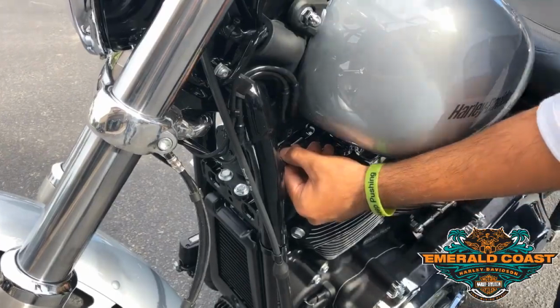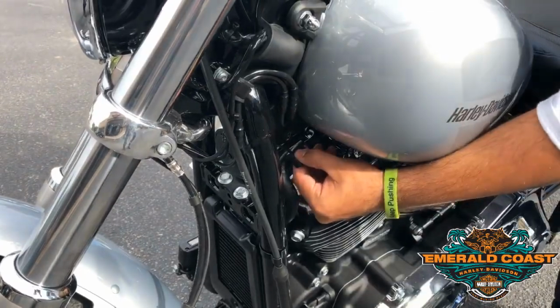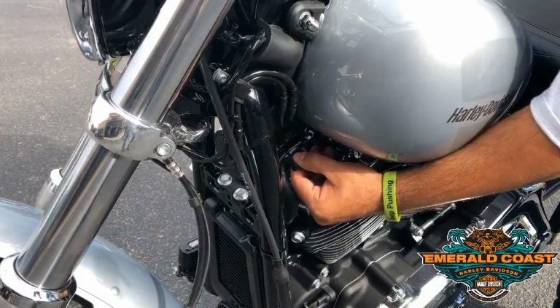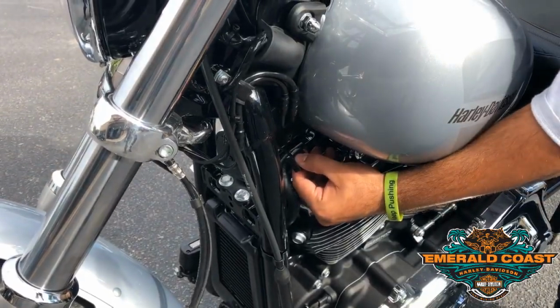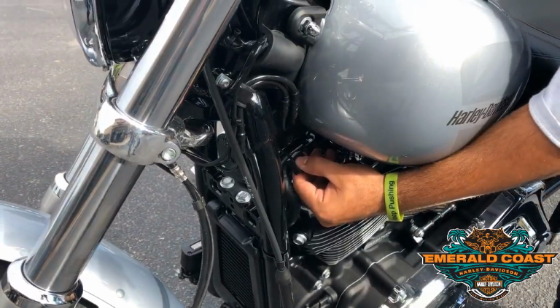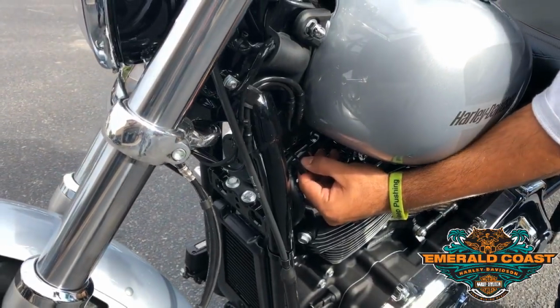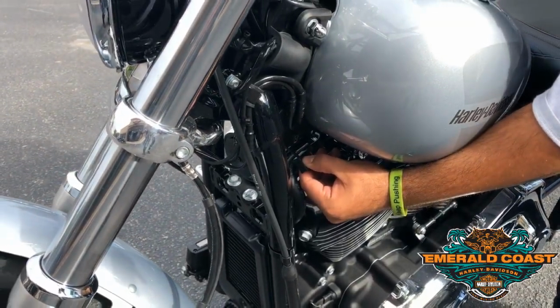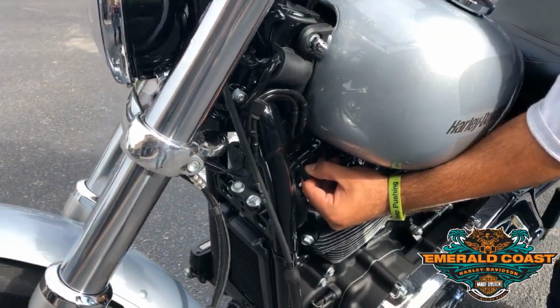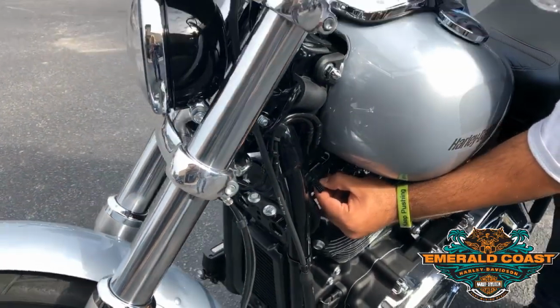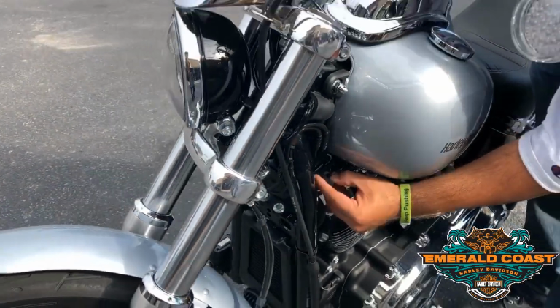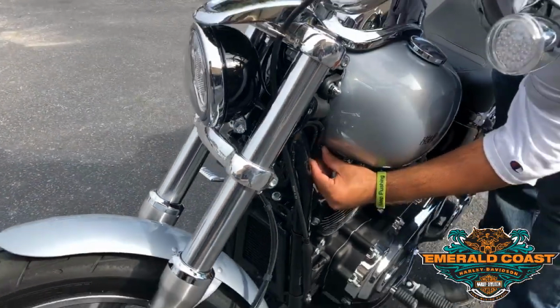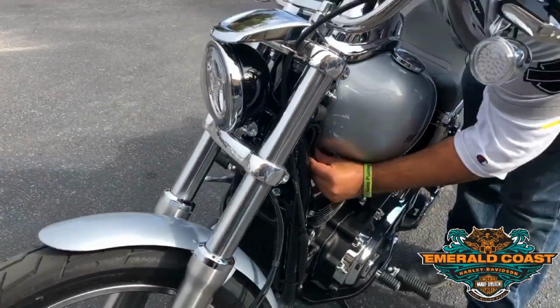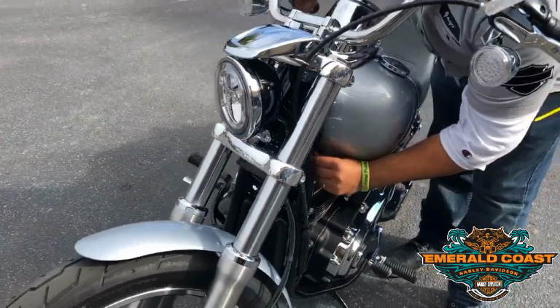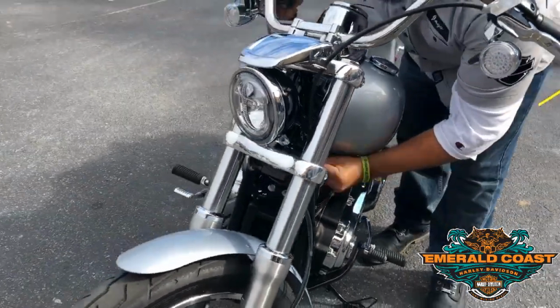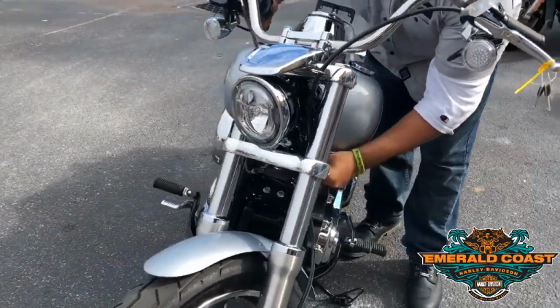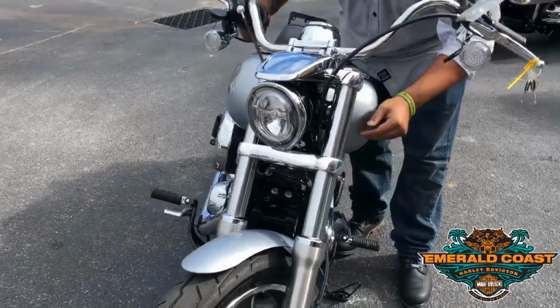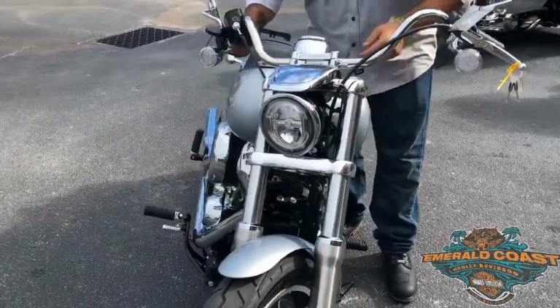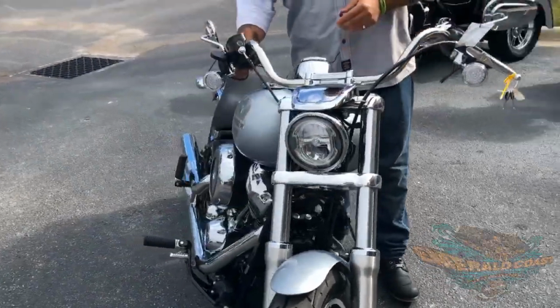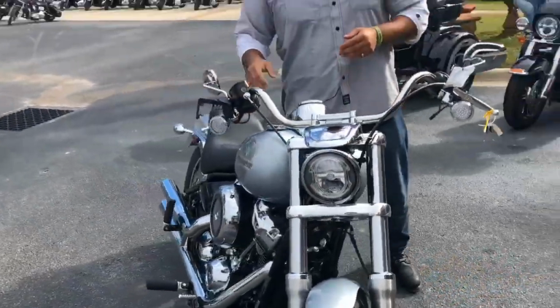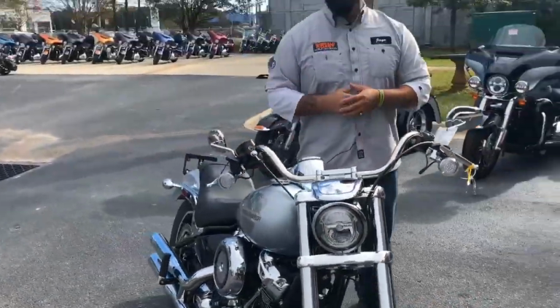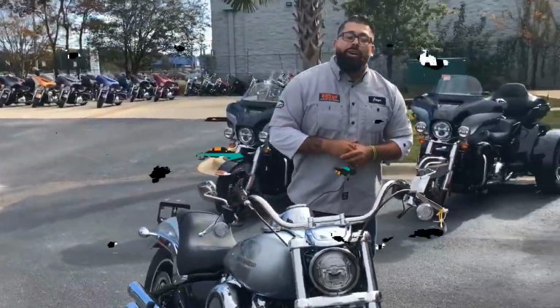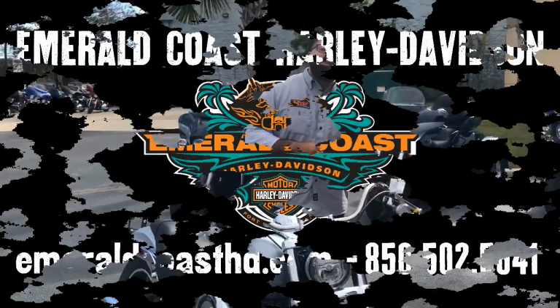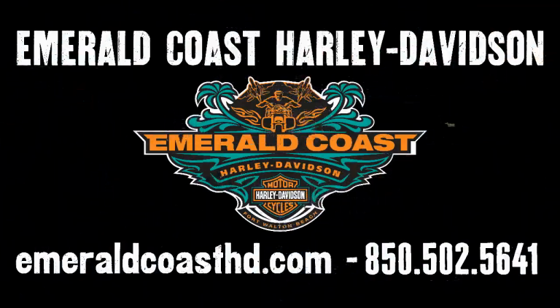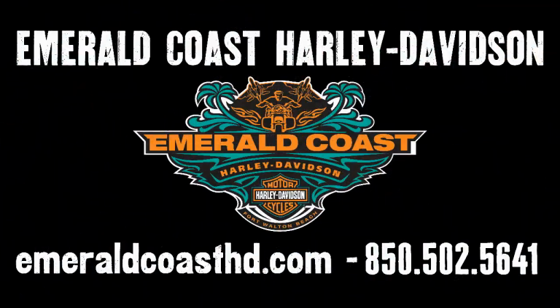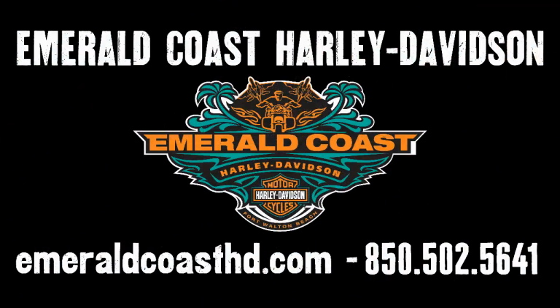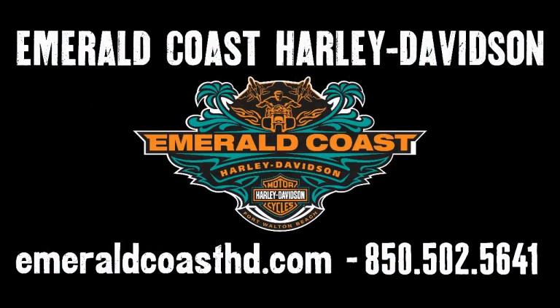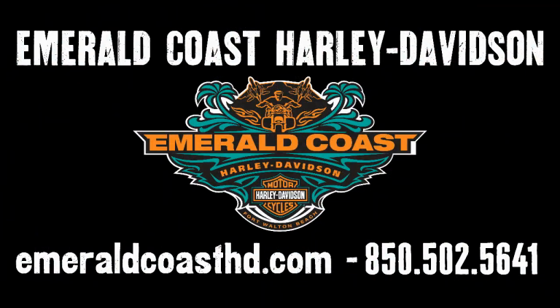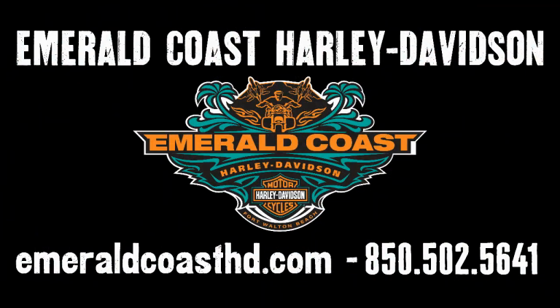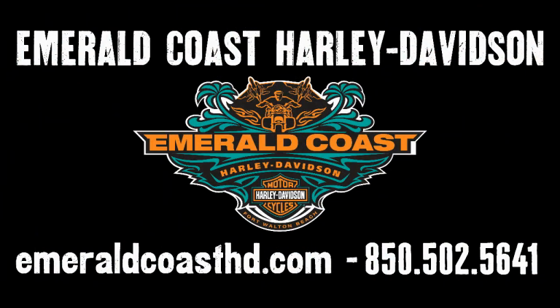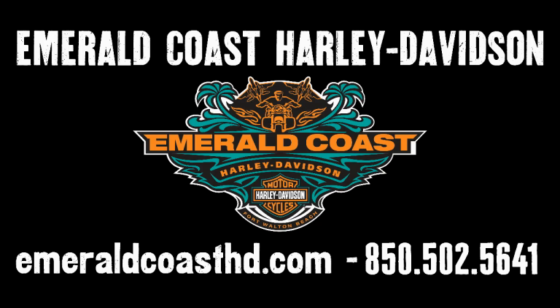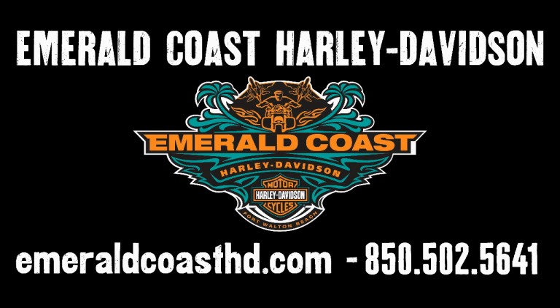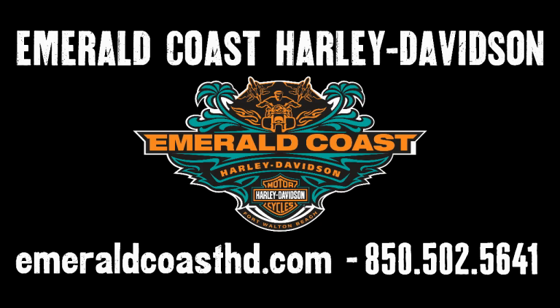Go ahead and put your phone mount on there, plug up, and ride wherever you want to go. Other than that guys, we have a lot to offer here. Whenever you have a chance, come on out to Emerald Coast Harley-Davidson. We'll see you soon.